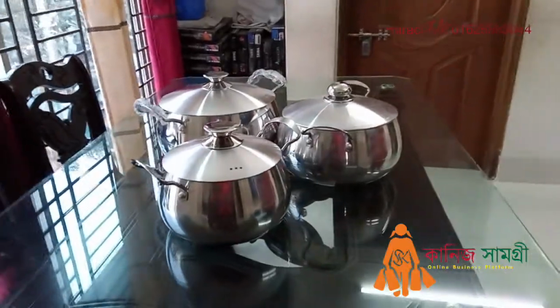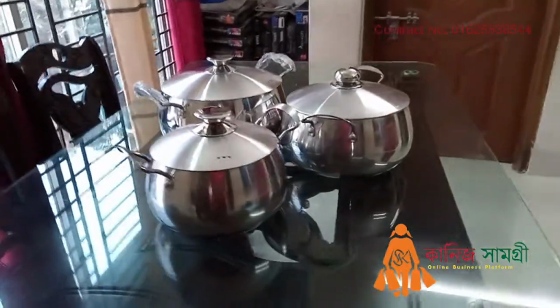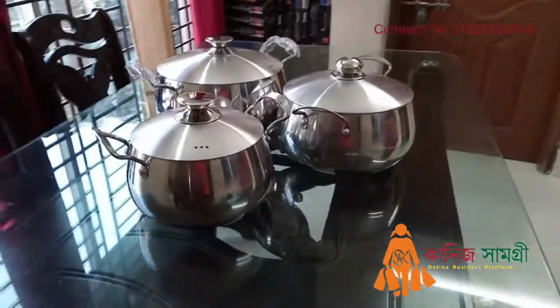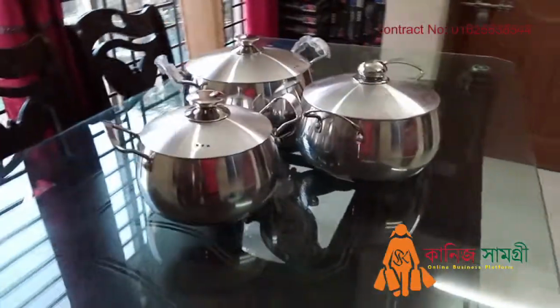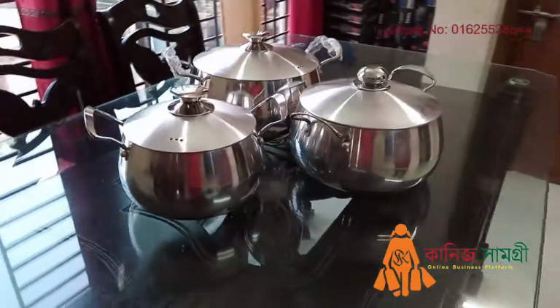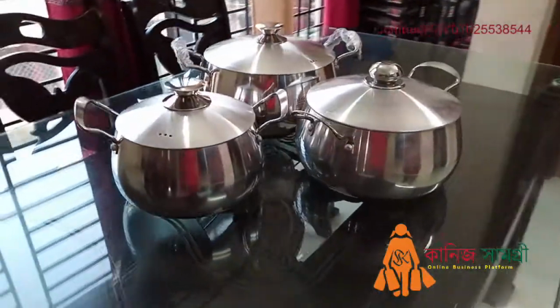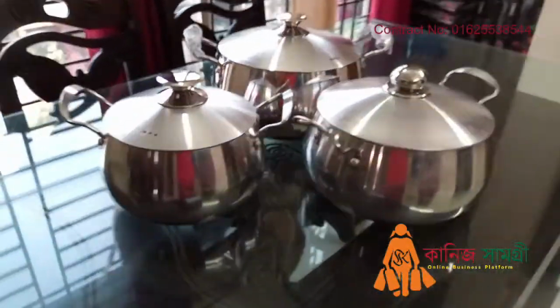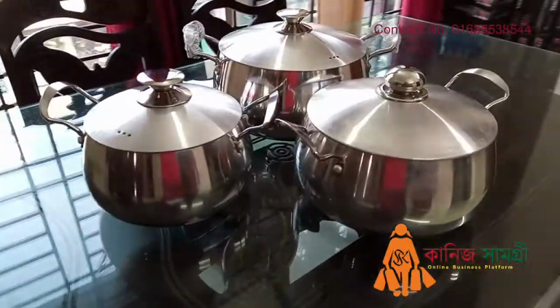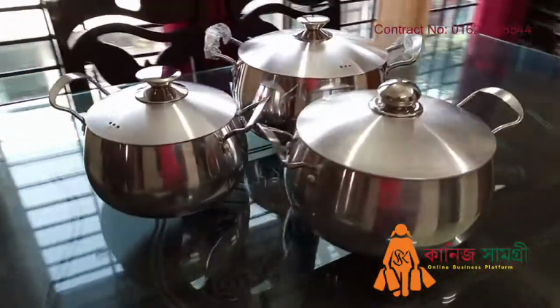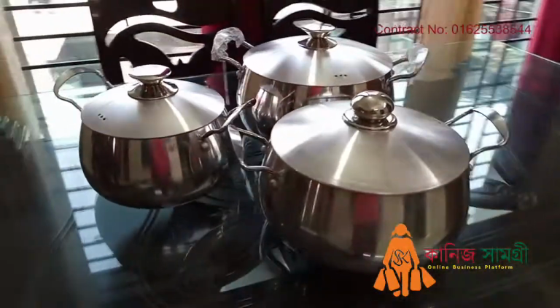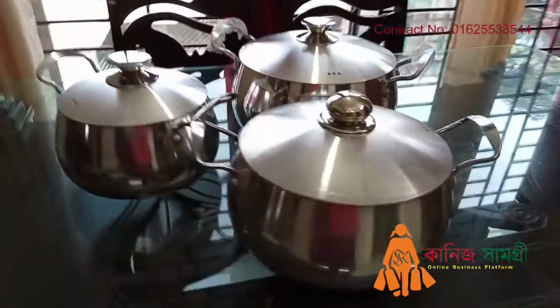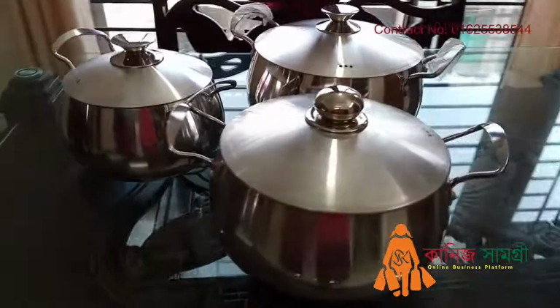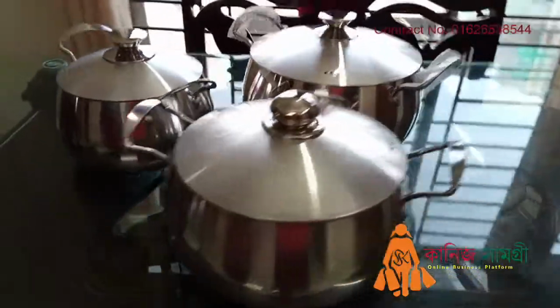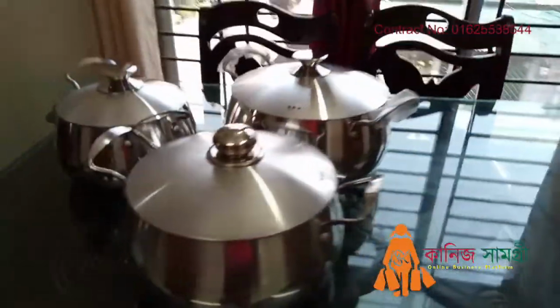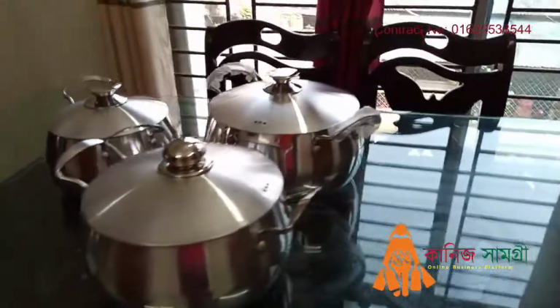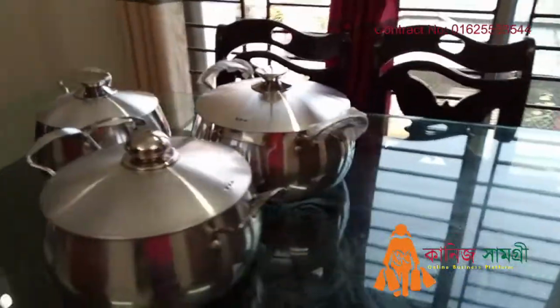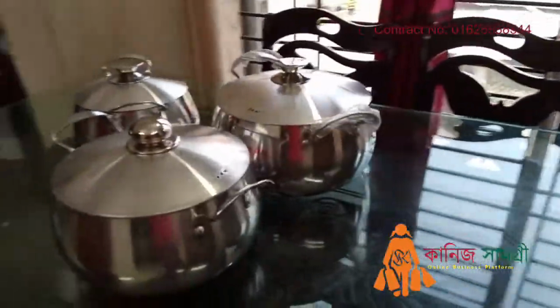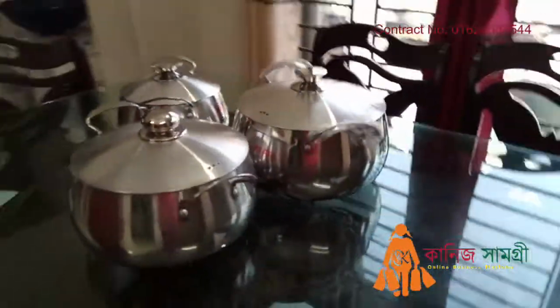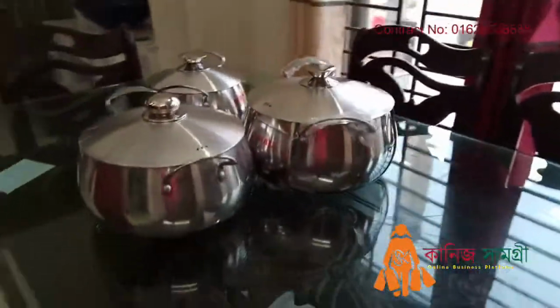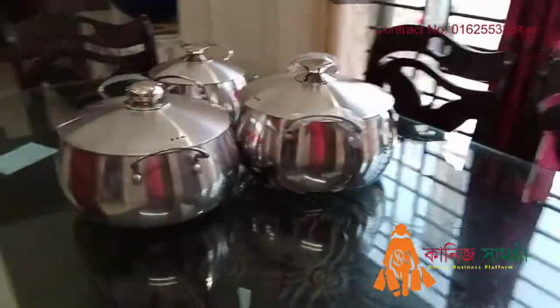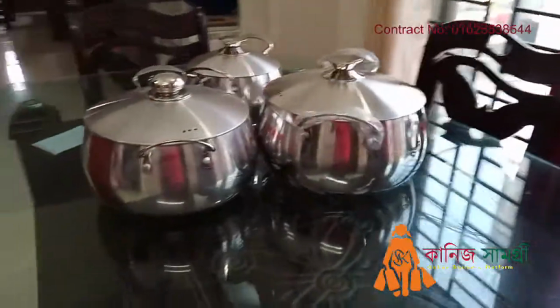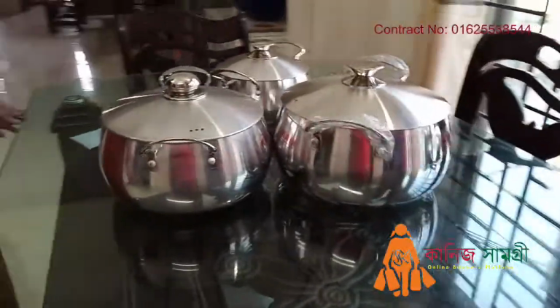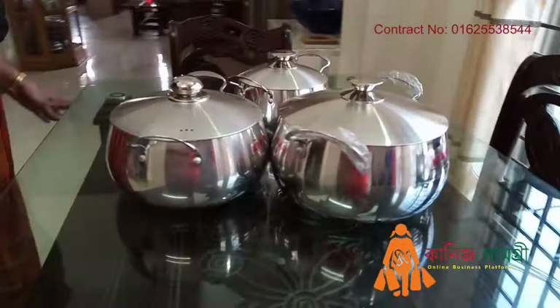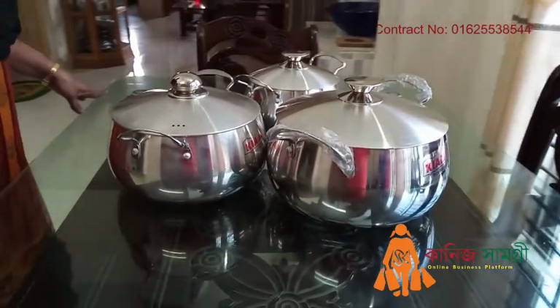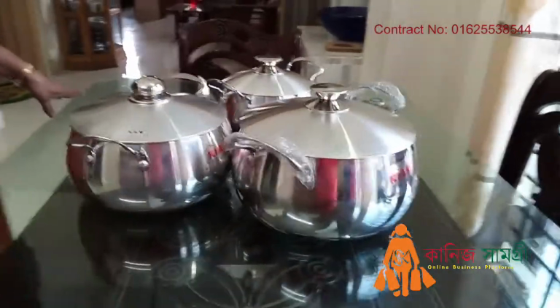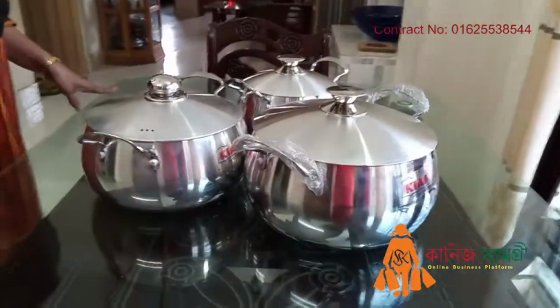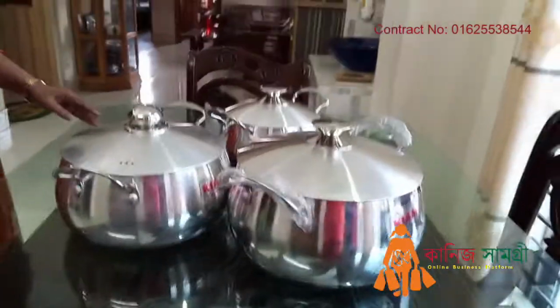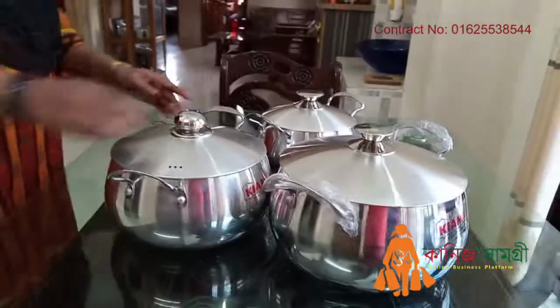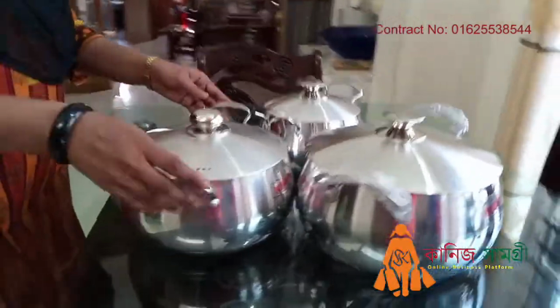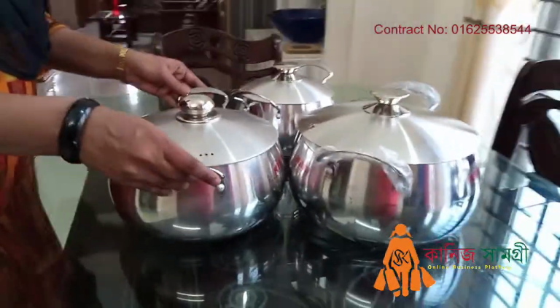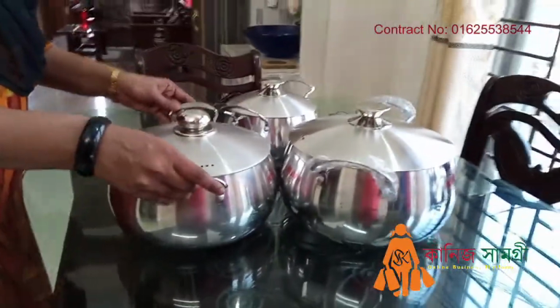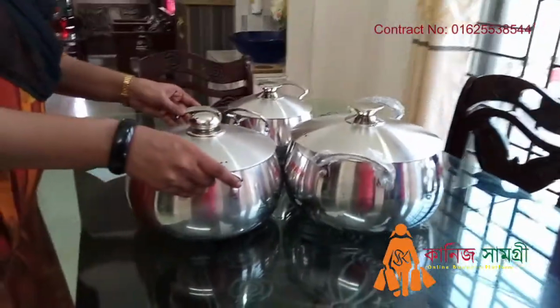Hello everyone, my name is Kanisham. In my opinion, I will ask about the heavy thickness of the rice pan. It's a fancy item for my skin.